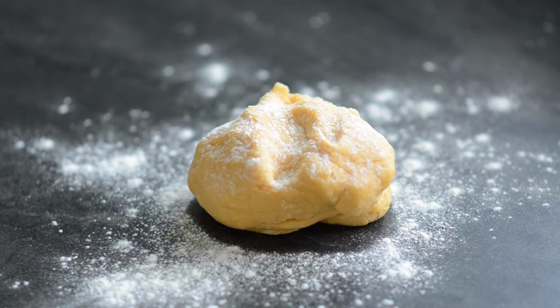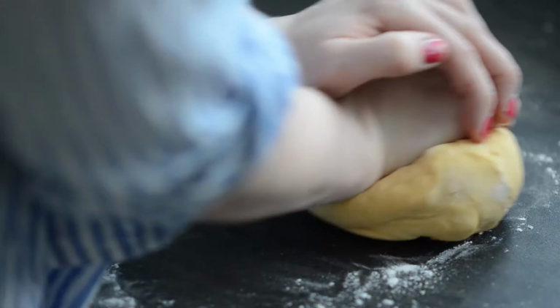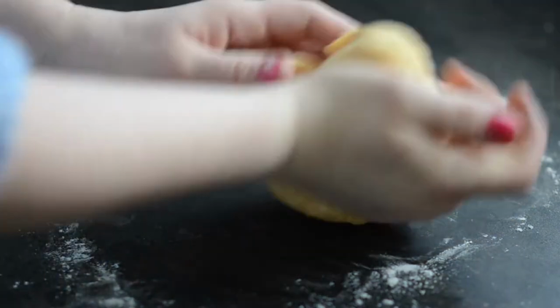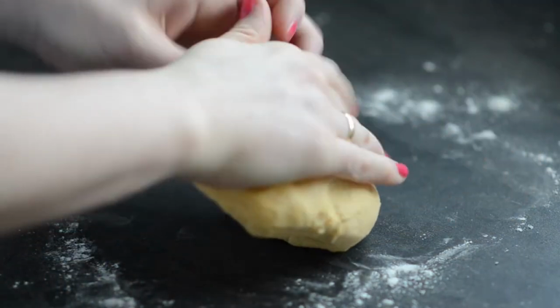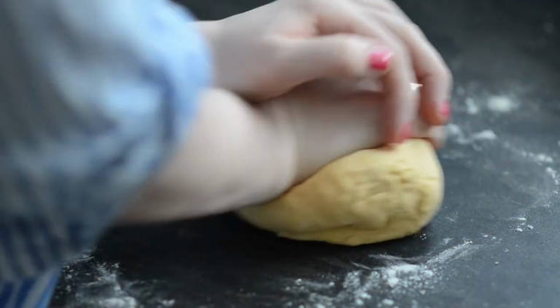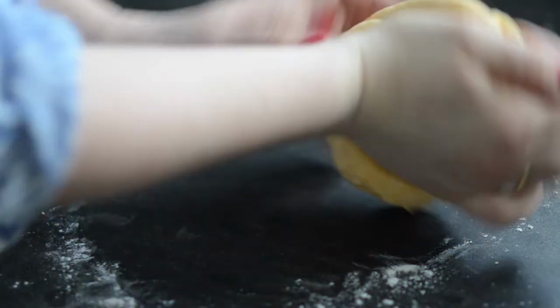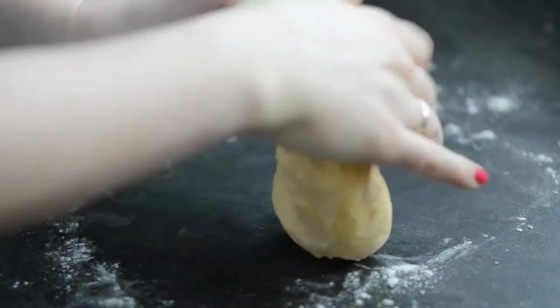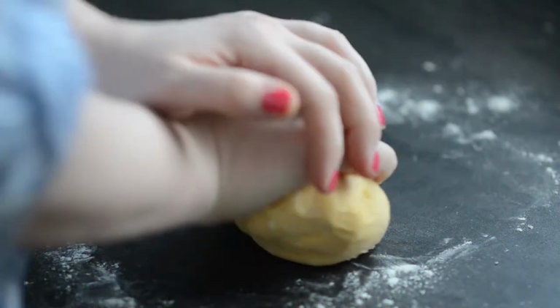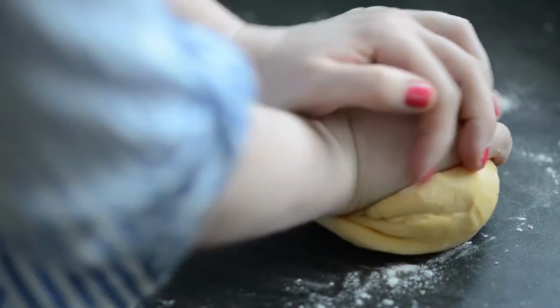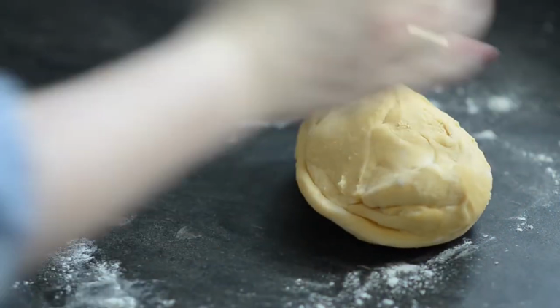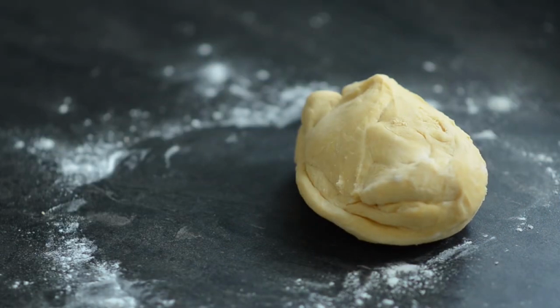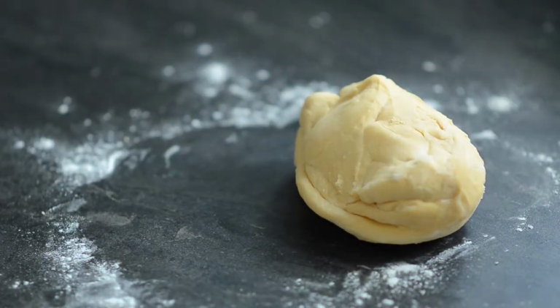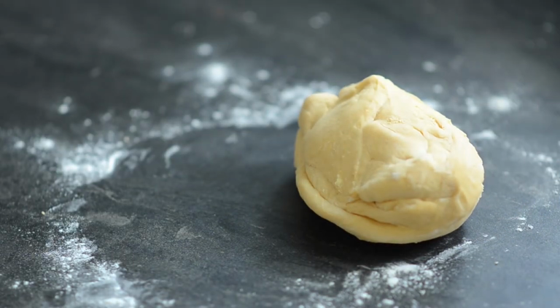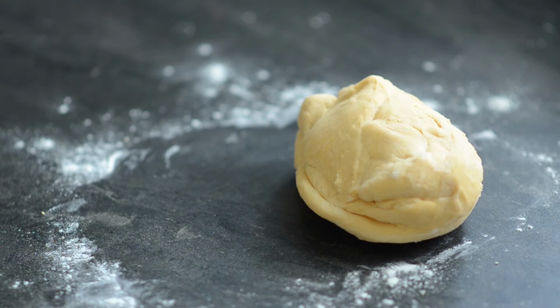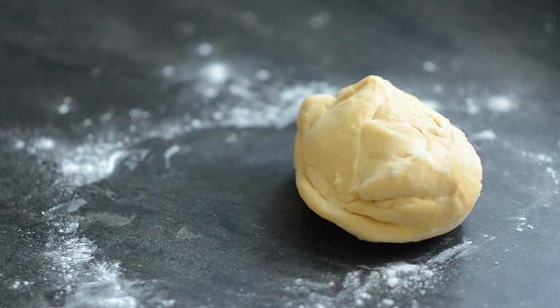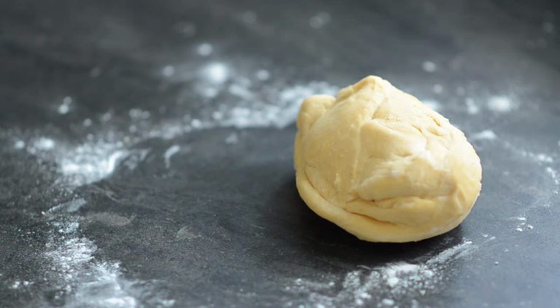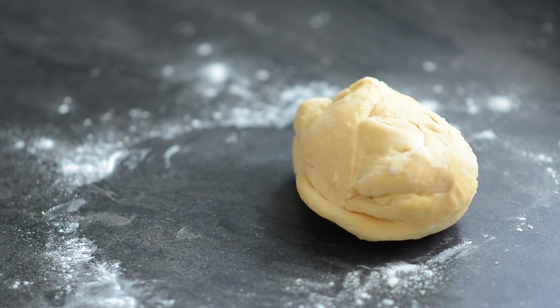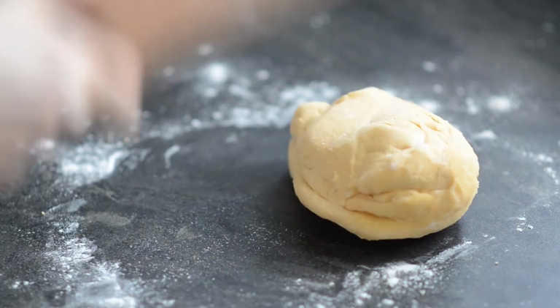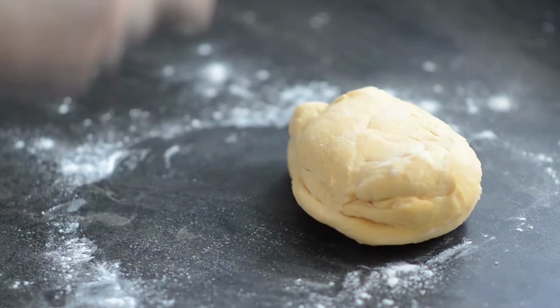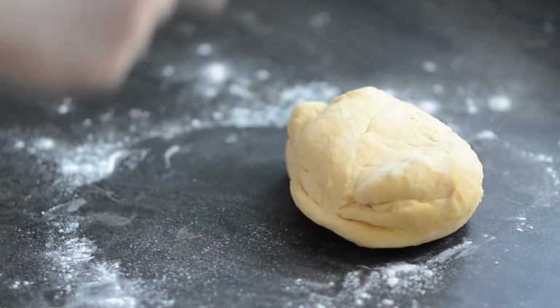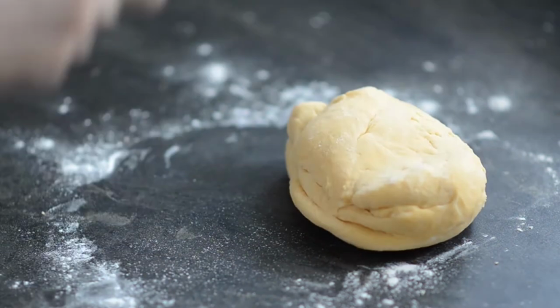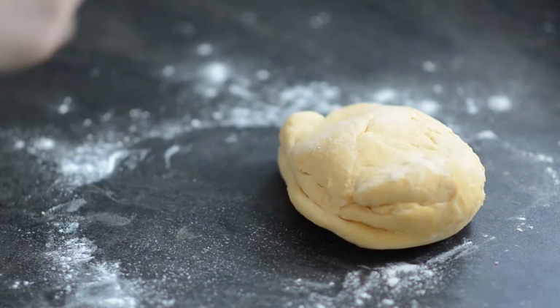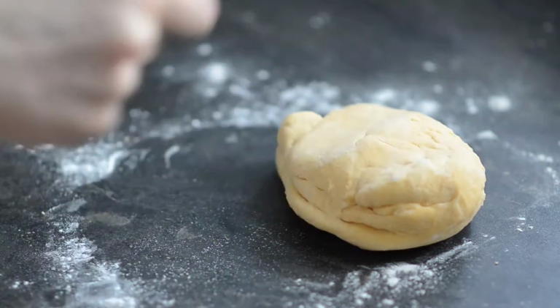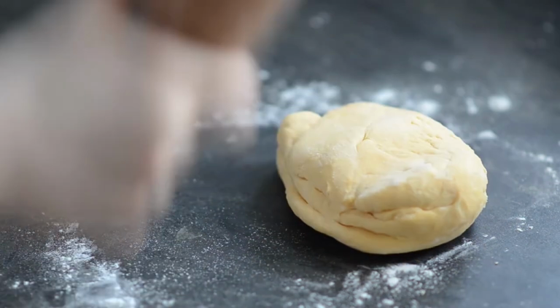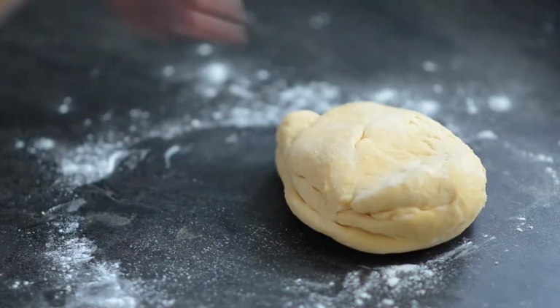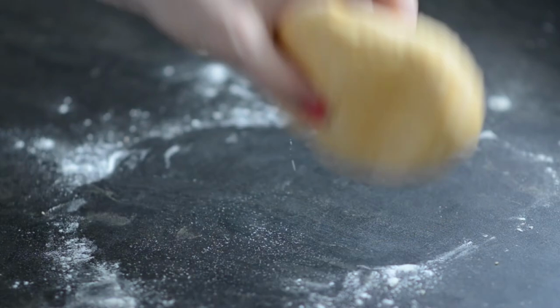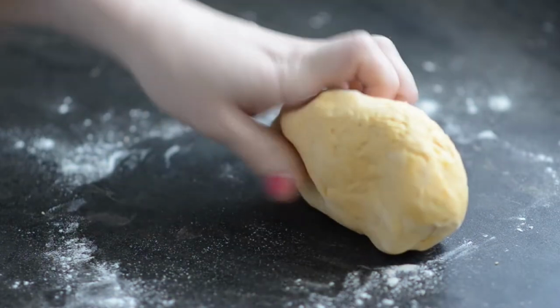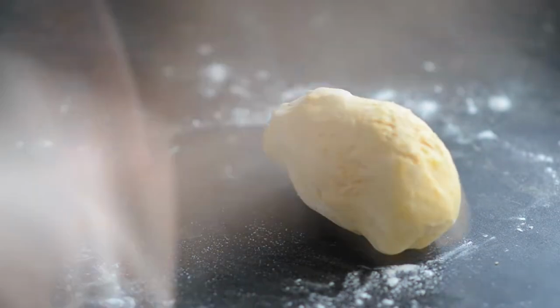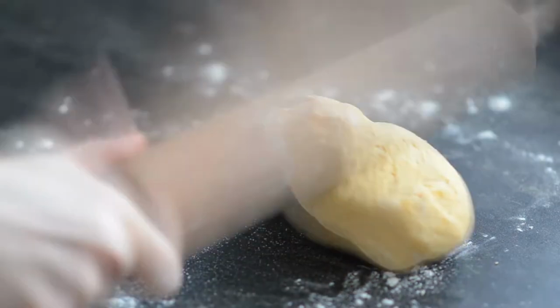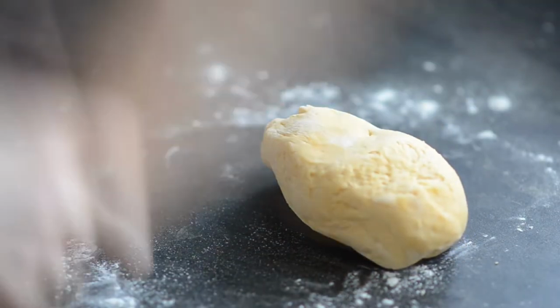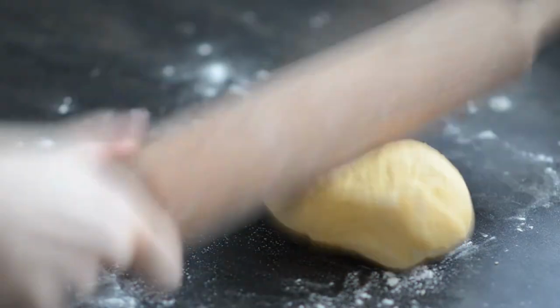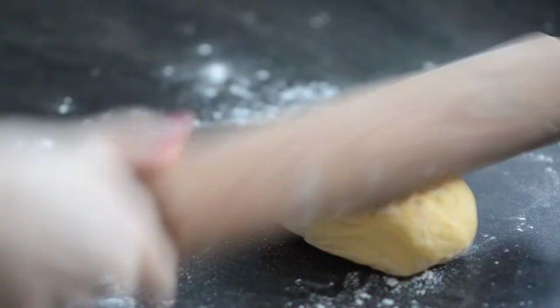Now I knead it well for another good 5 minutes. The old Polish recipes also say to smash it with a rolling pin to help incorporate air into the dough. You should definitely try it — it's pretty fun to do.